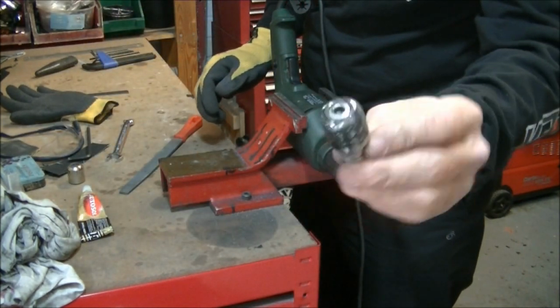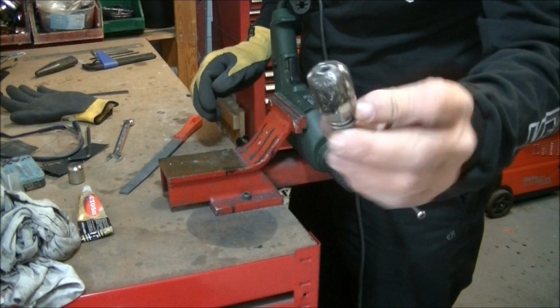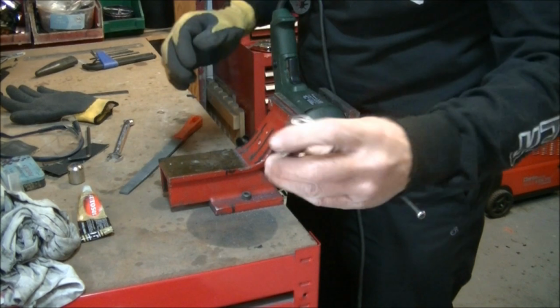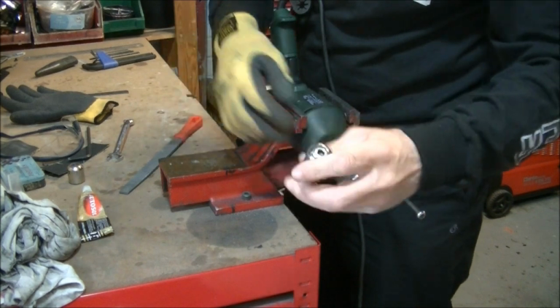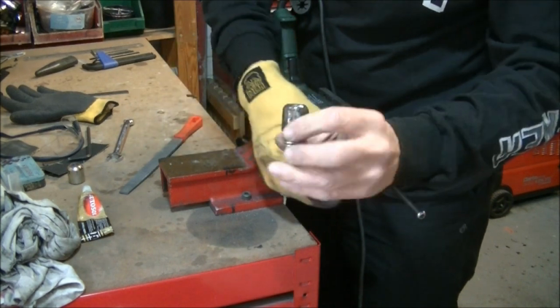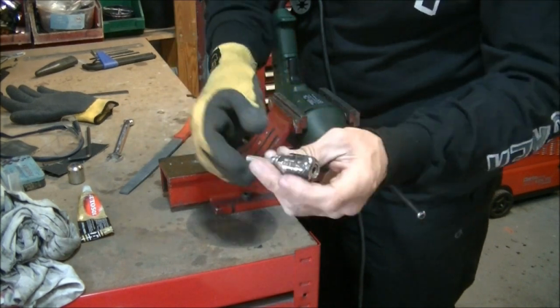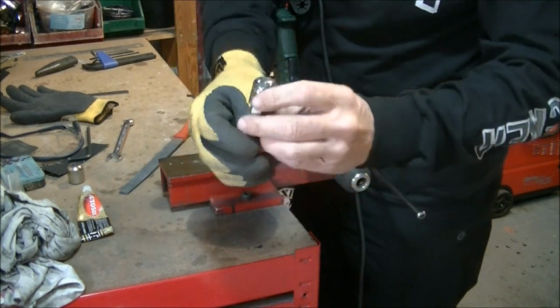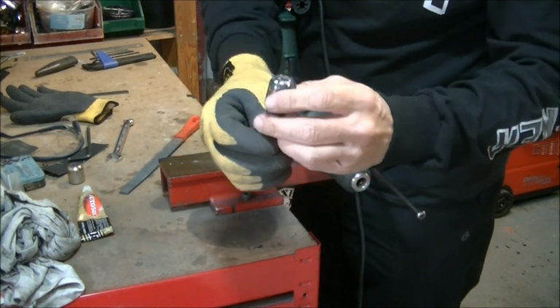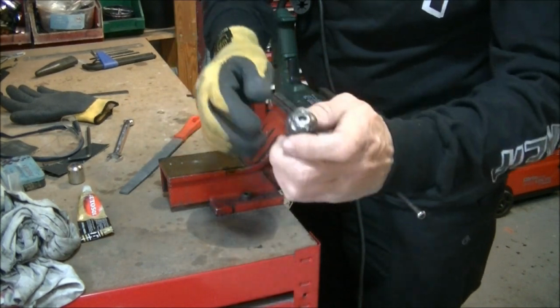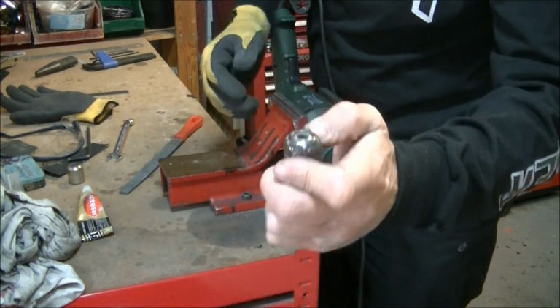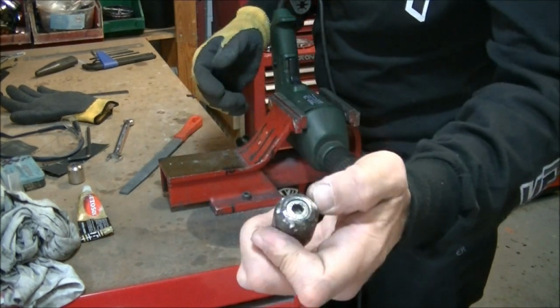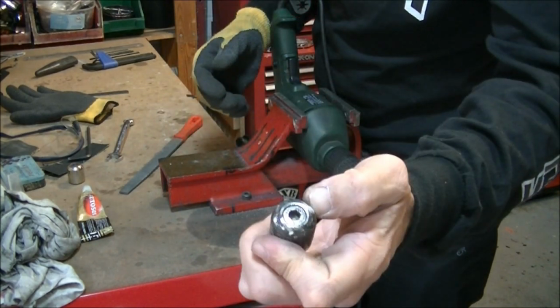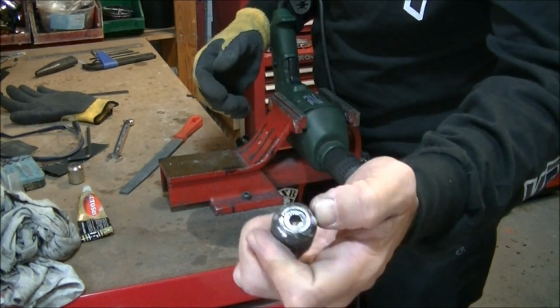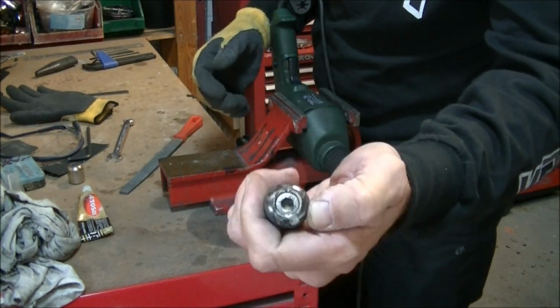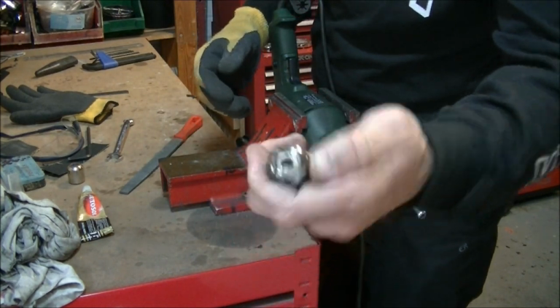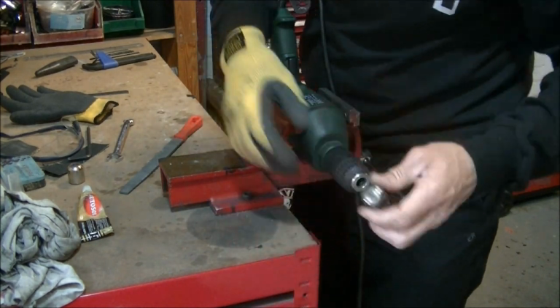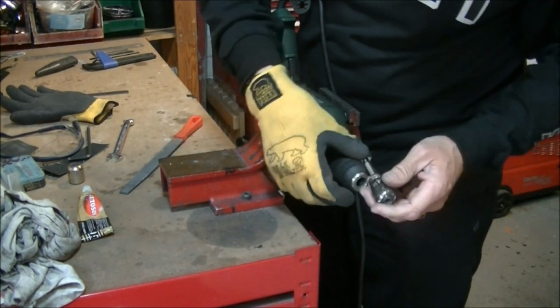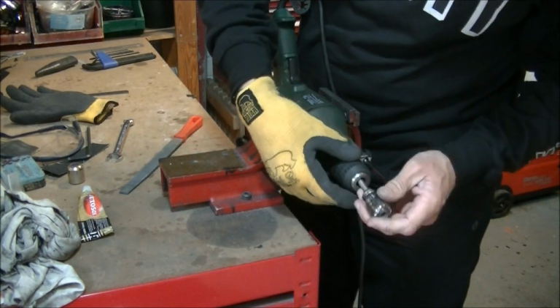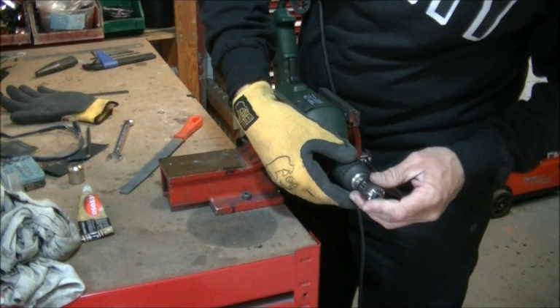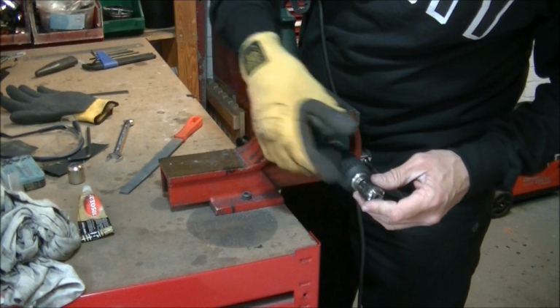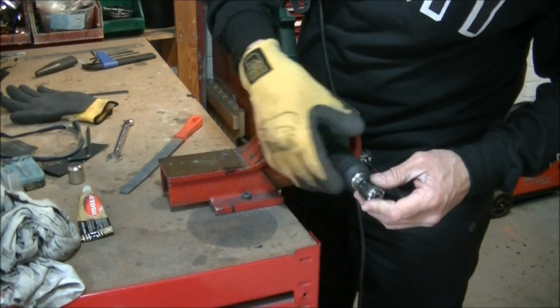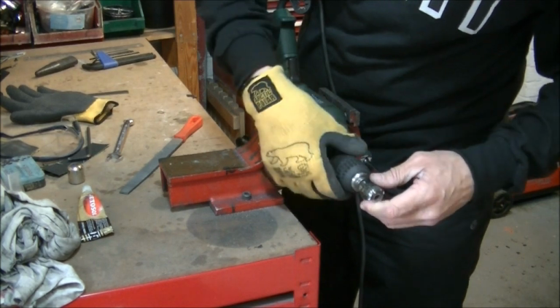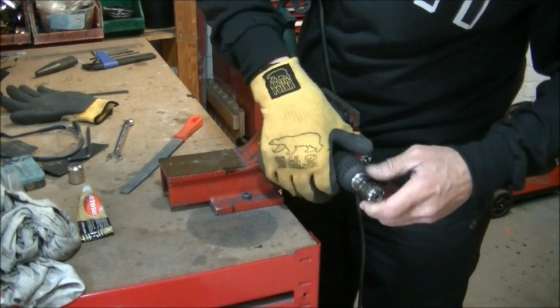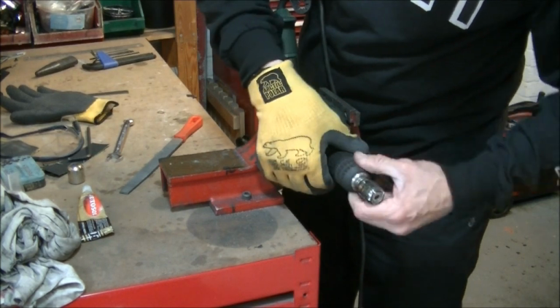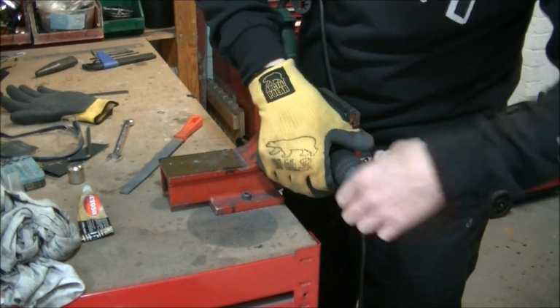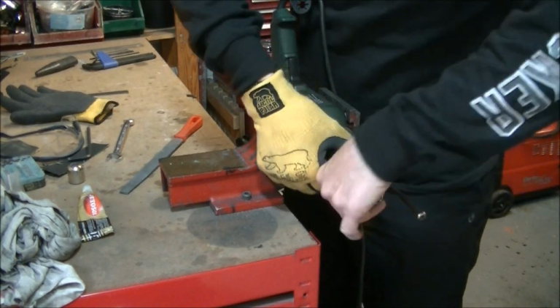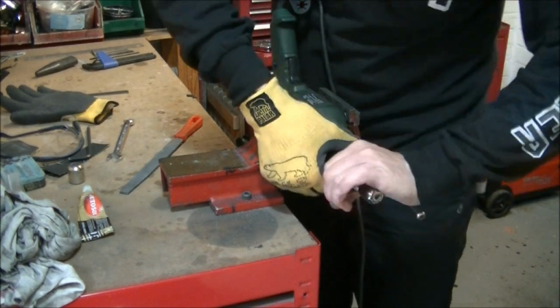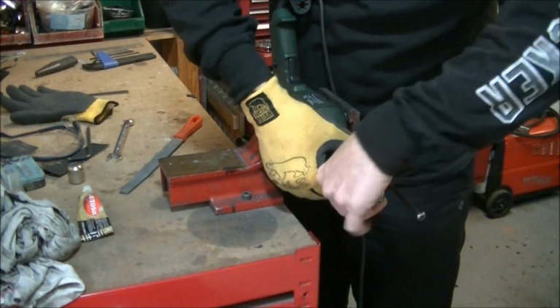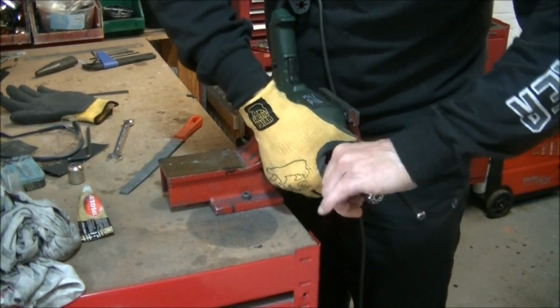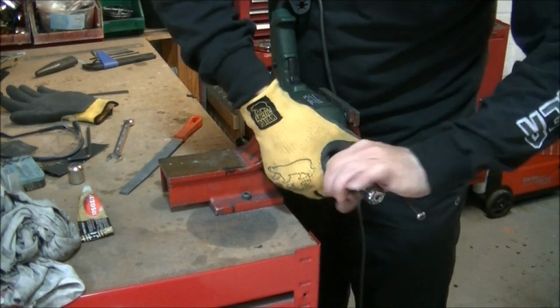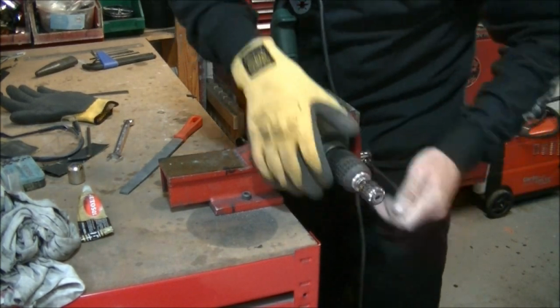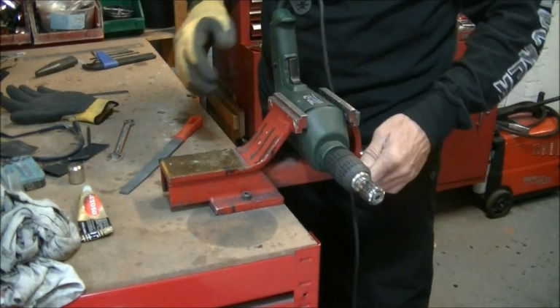Pop that on there and make sure it's nice and tight — a nice tight fit so it's not going to go anywhere. Workshop safety. So that's all locked in the jig. We've got a couple of little scuffs and scars on the end of it; it might be rusty. Stick it in the end of the drill and do that up nice and tight.